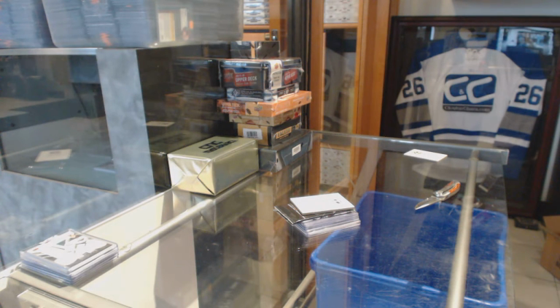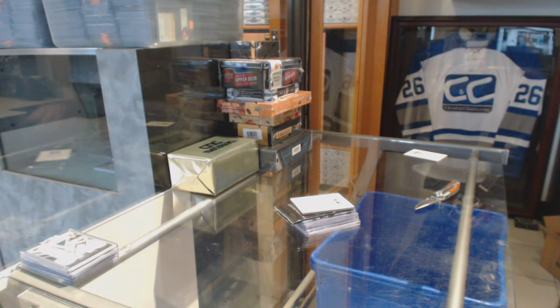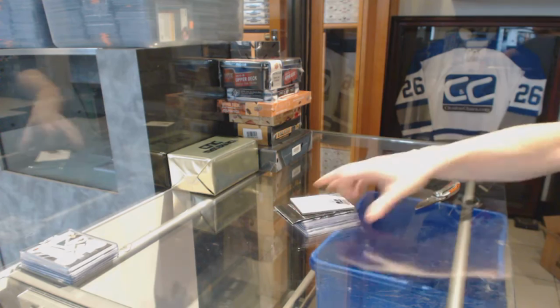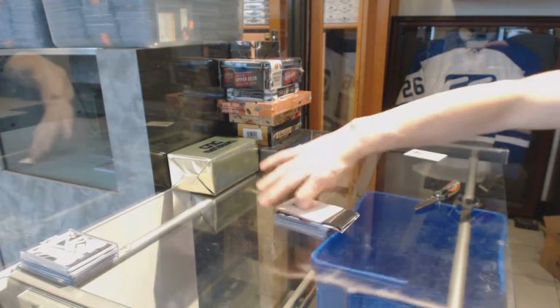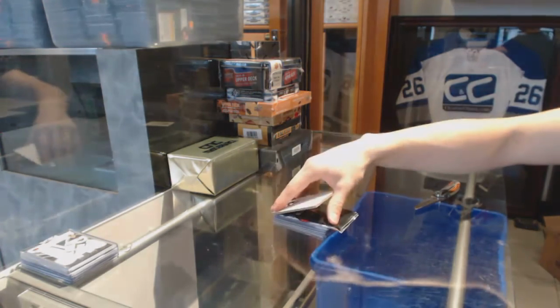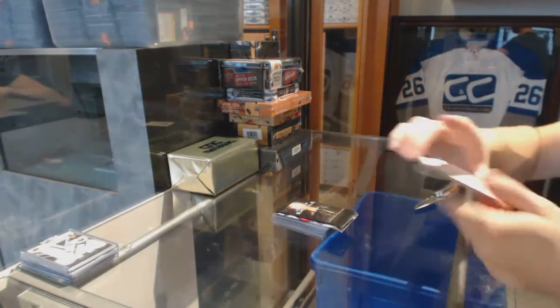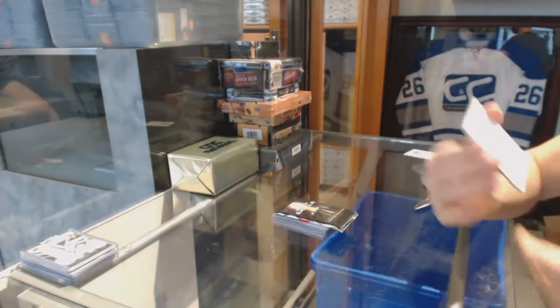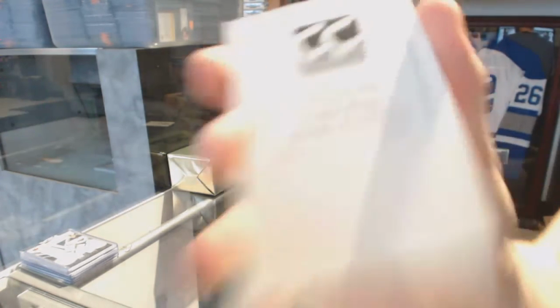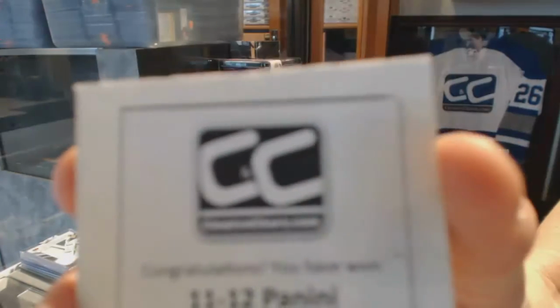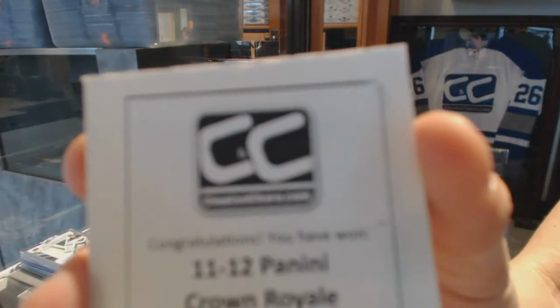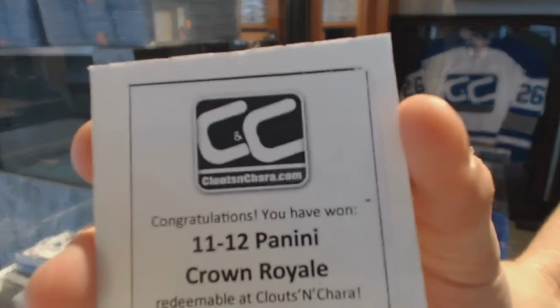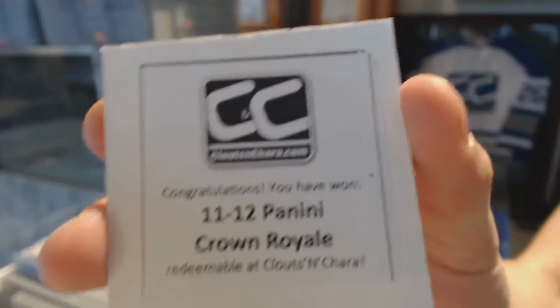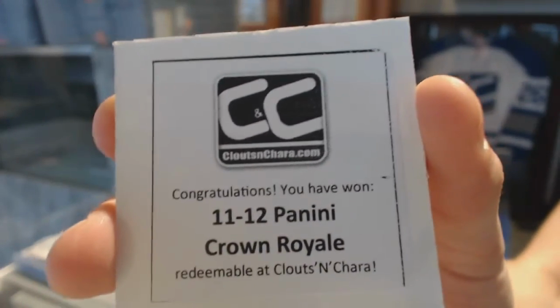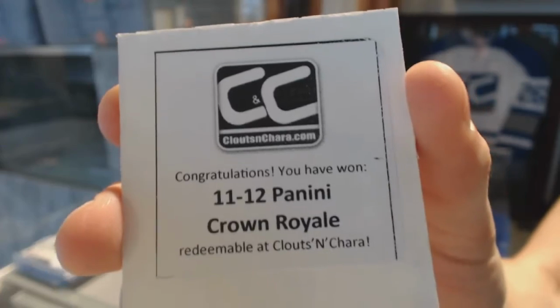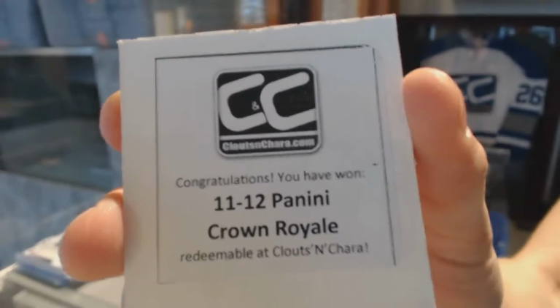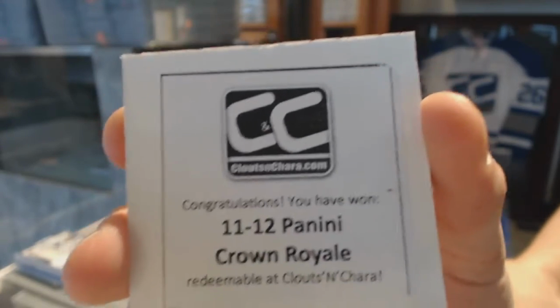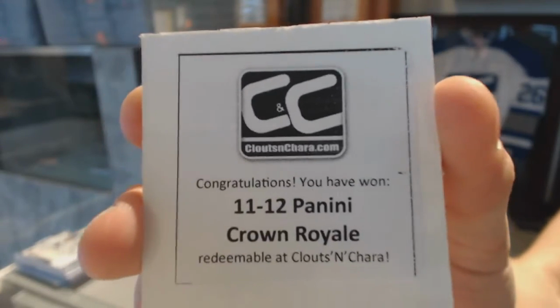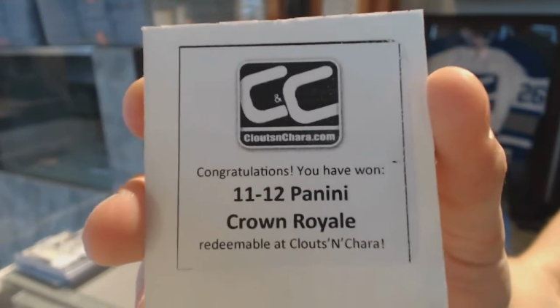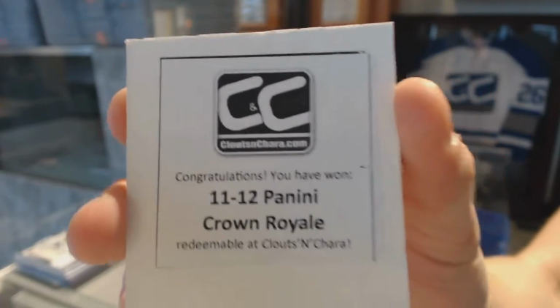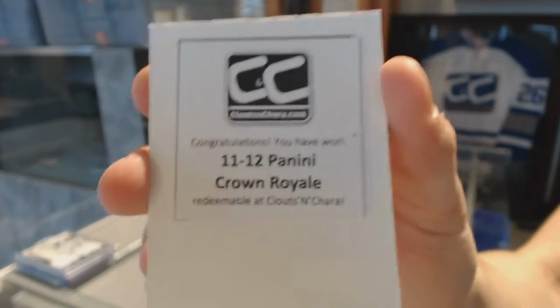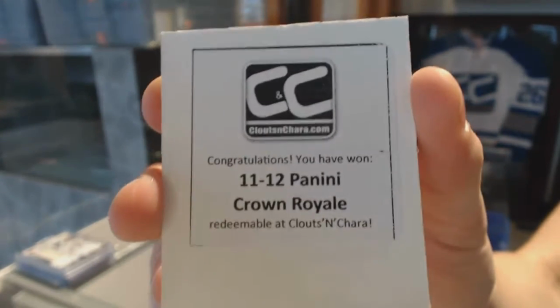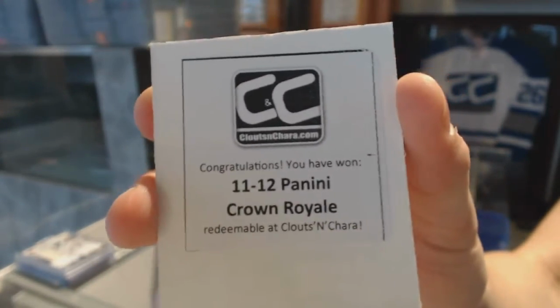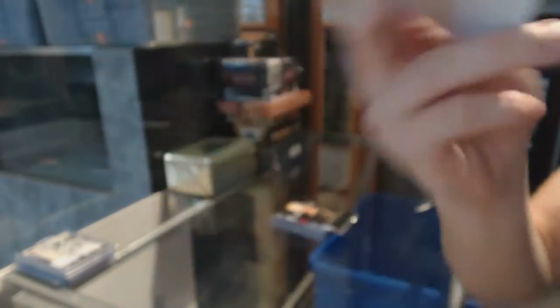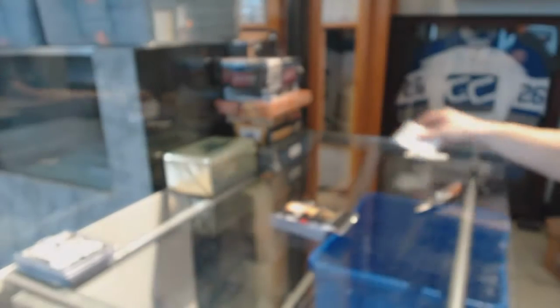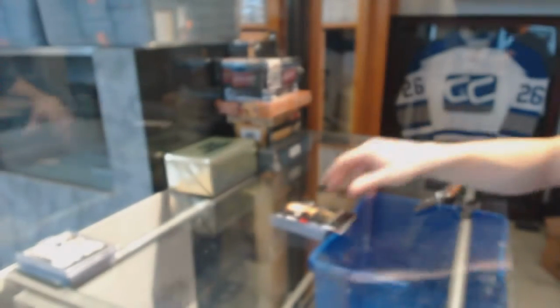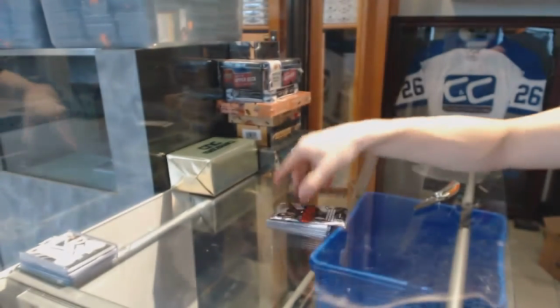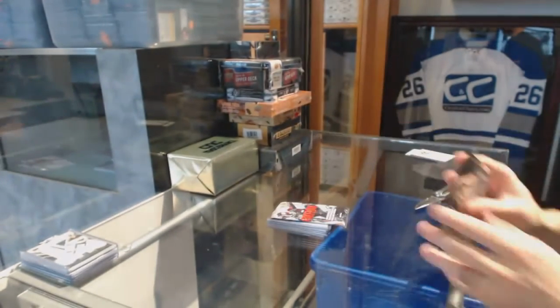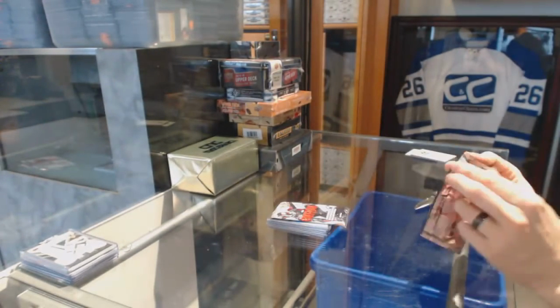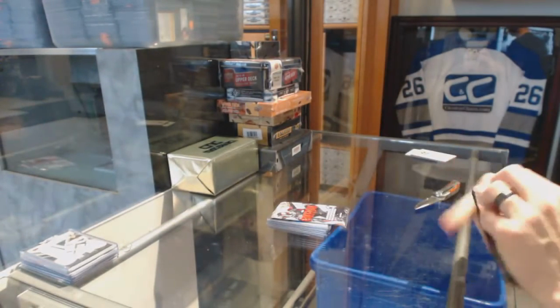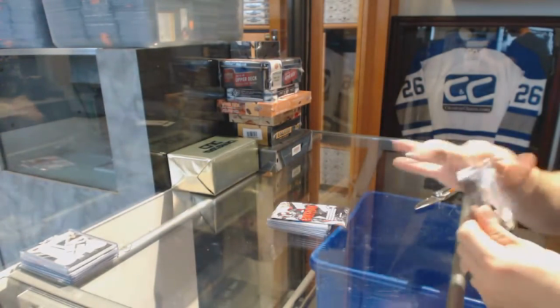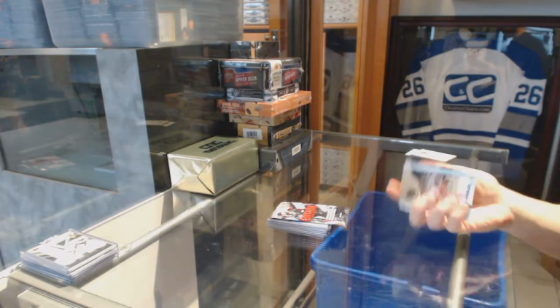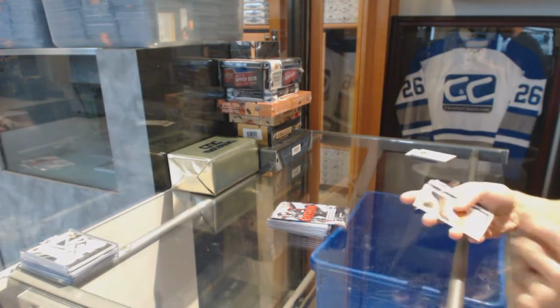The second bonus box is 11-12 Panini Crown Royal — 11-12 Crown Royal Agents of Shield bonus pack.